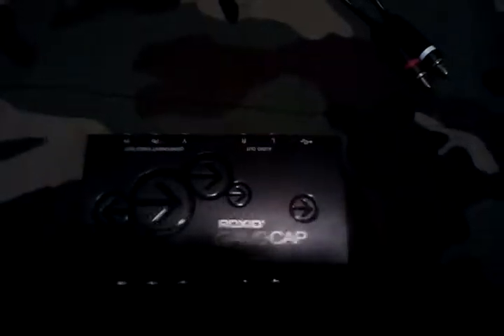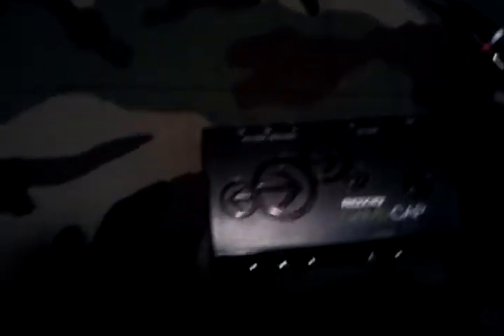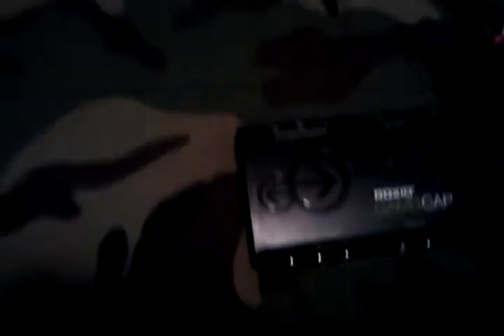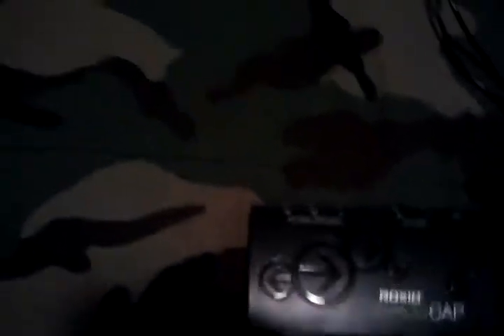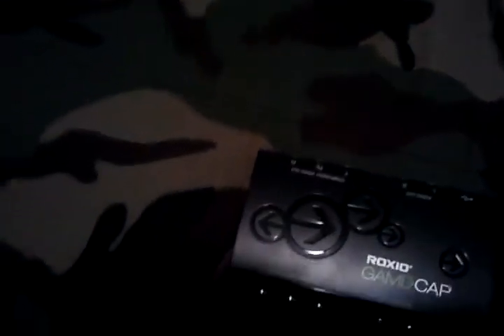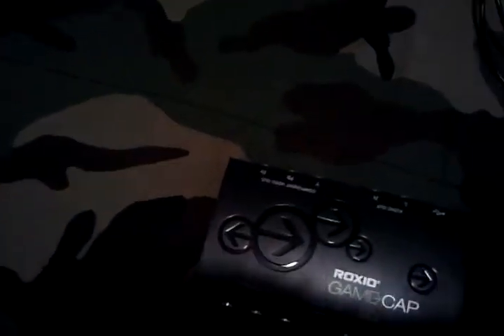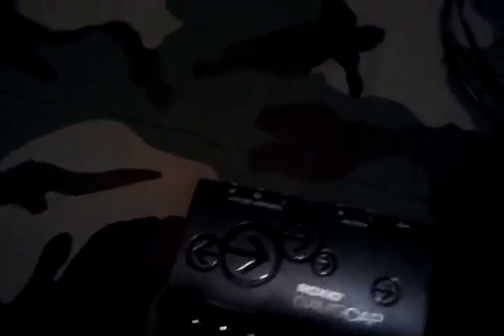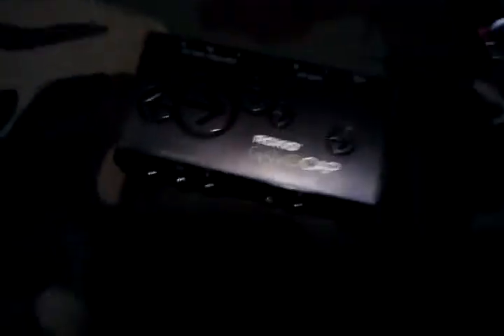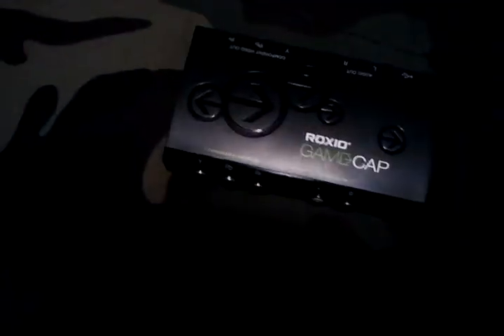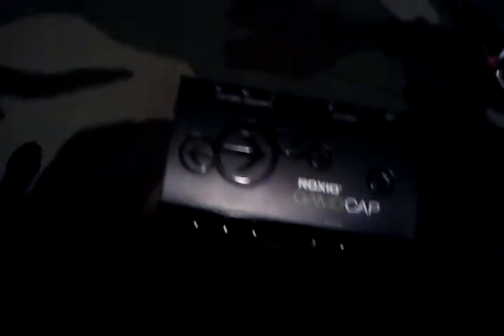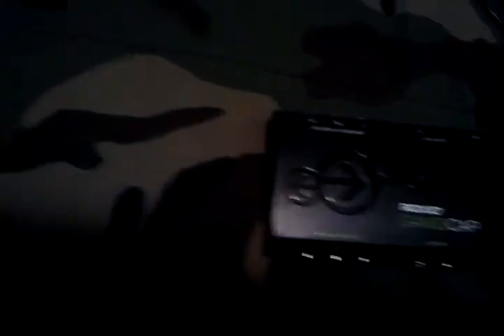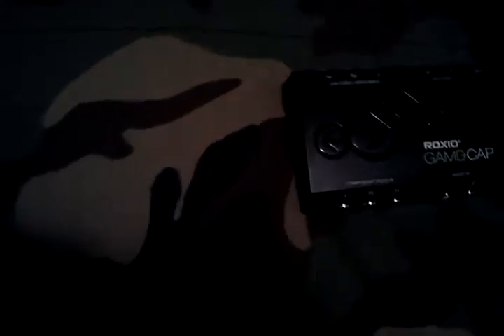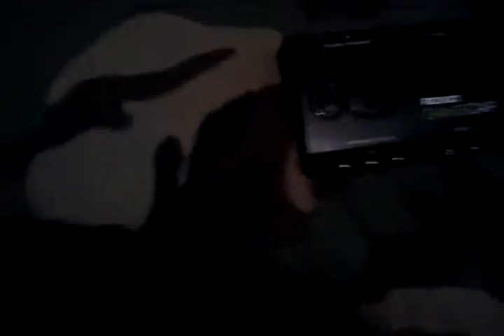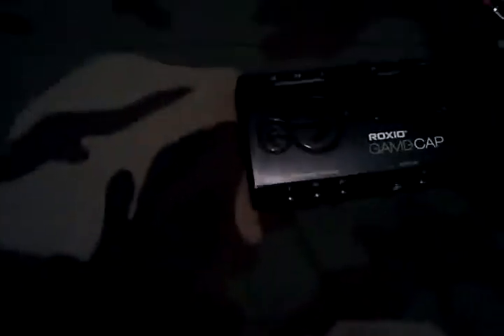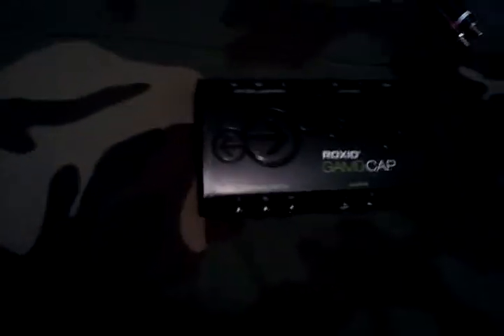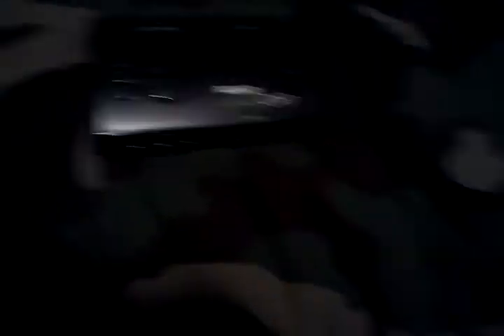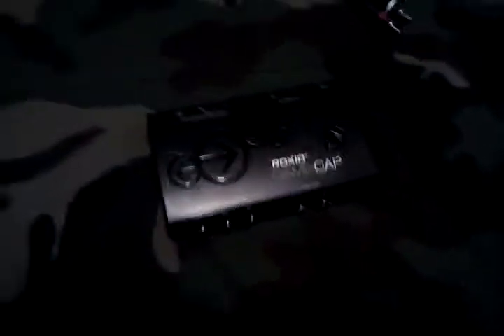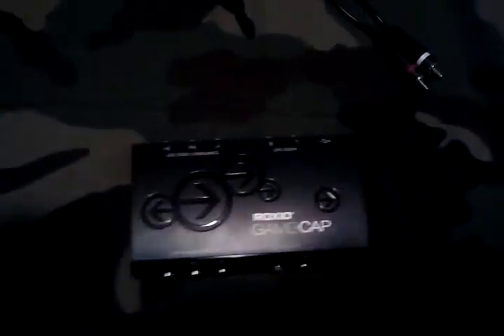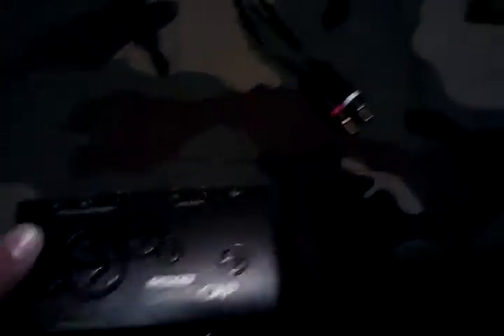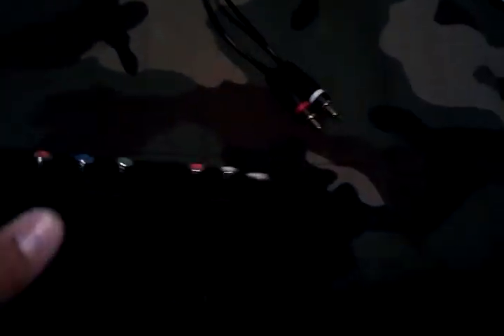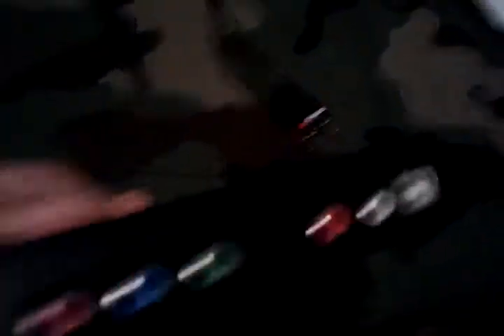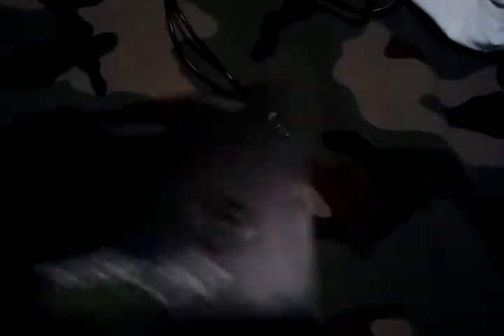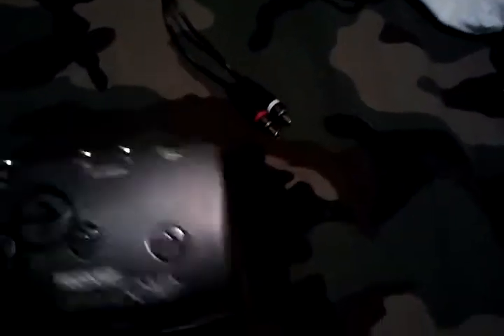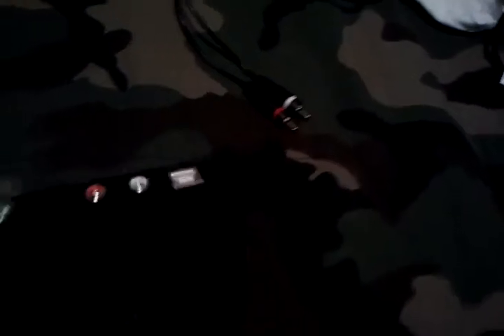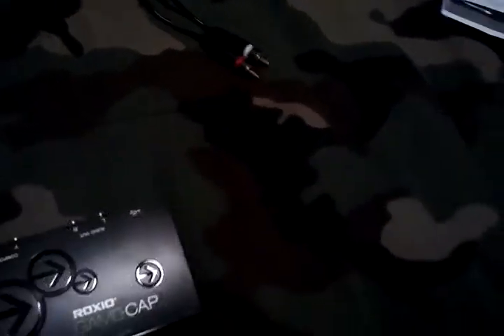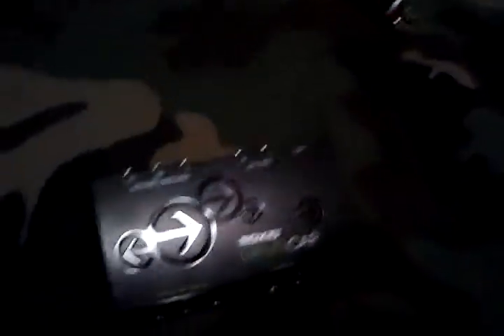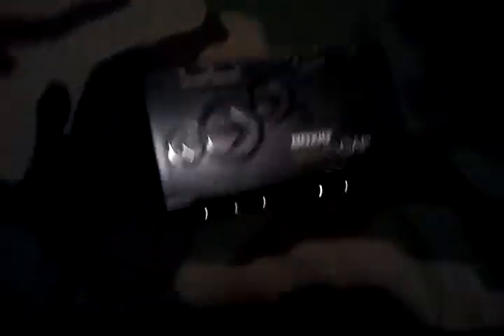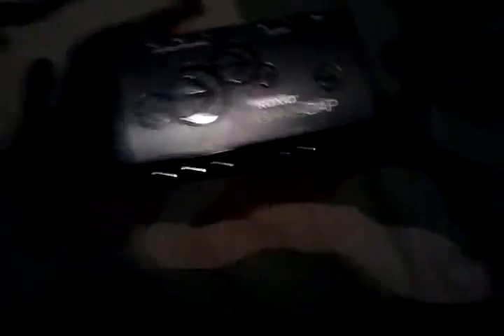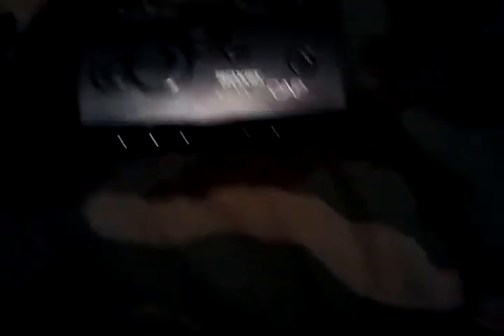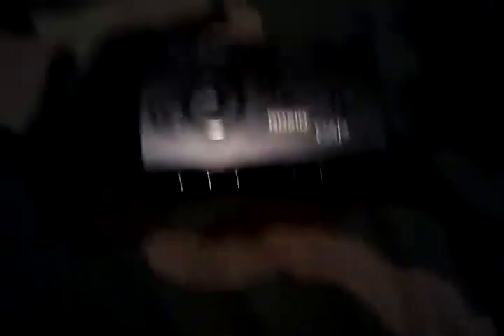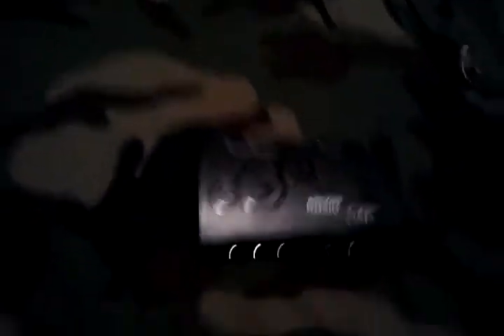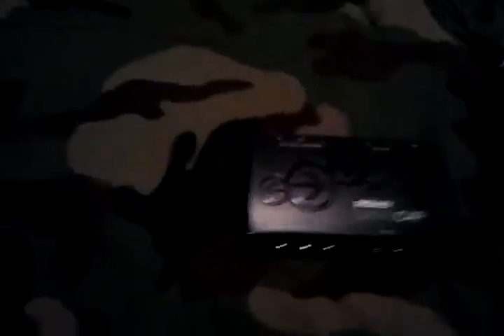Hey guys, this is T-Man2817 here. I'm going to be doing a RoxyO how-to video — how to set up the RoxyO. I'm not going to have all the stuff with me now, but you'll get it if I just tell you.